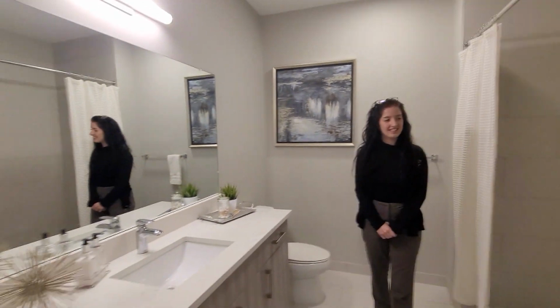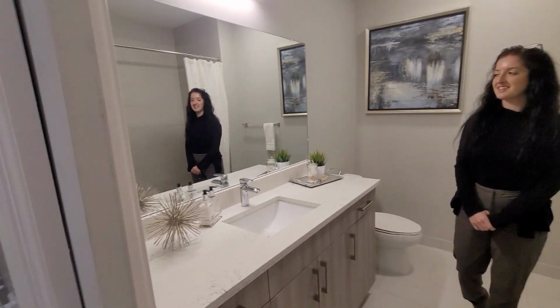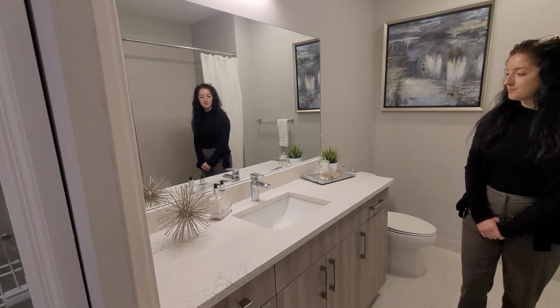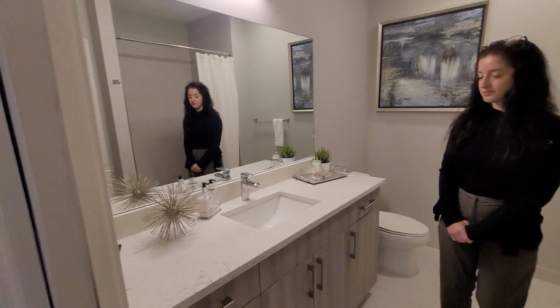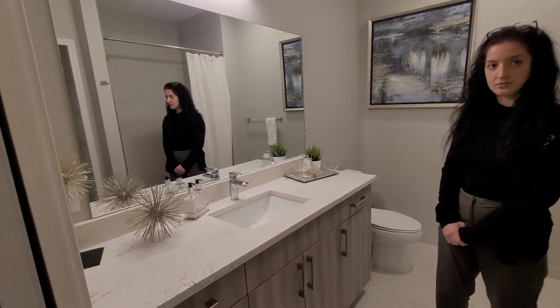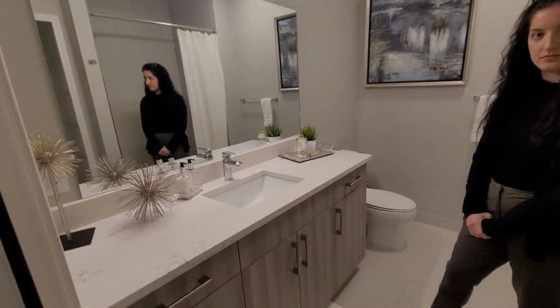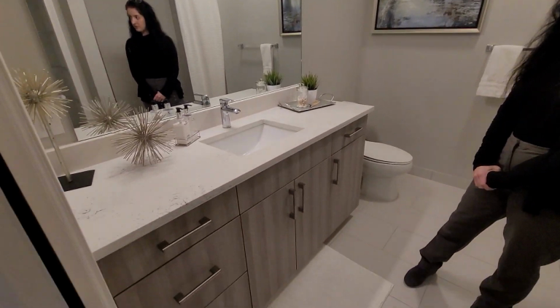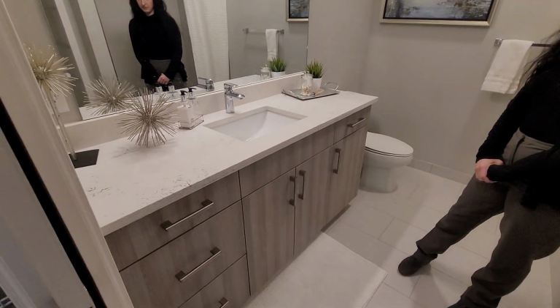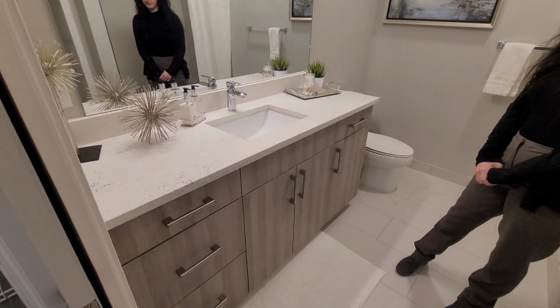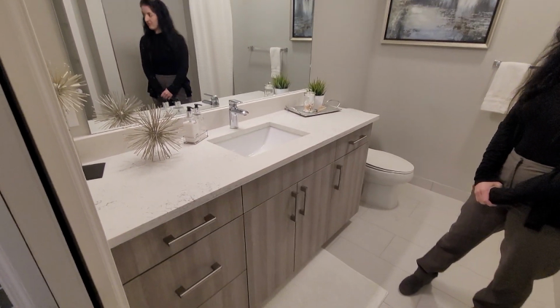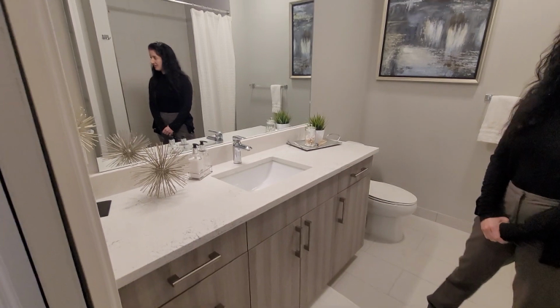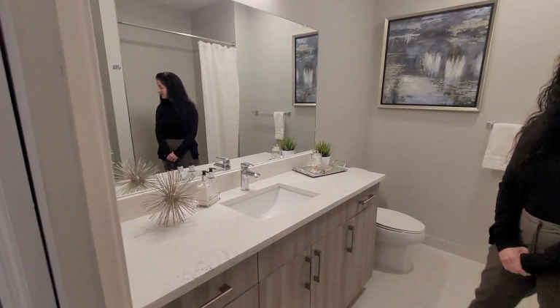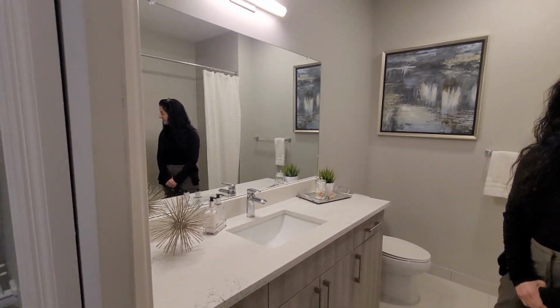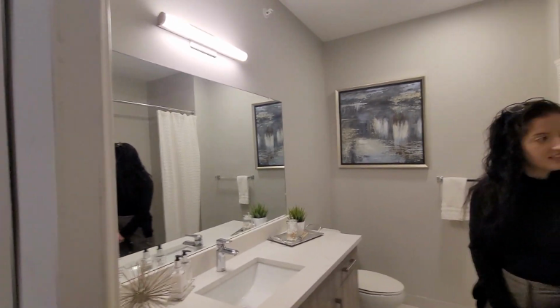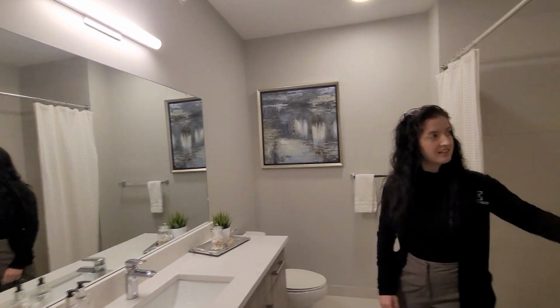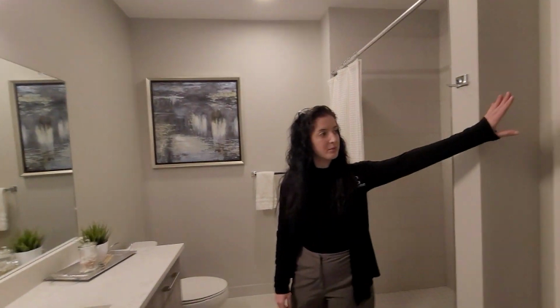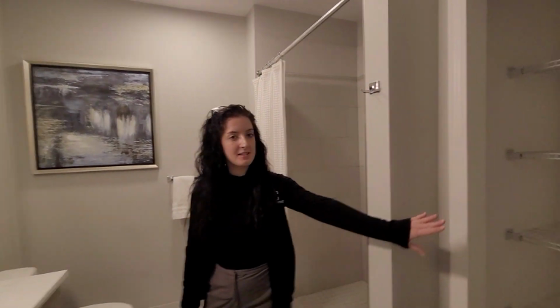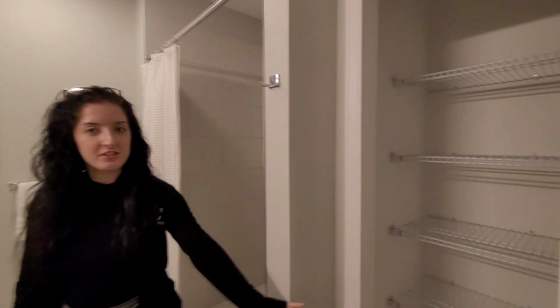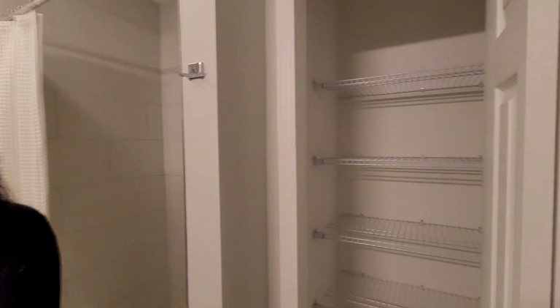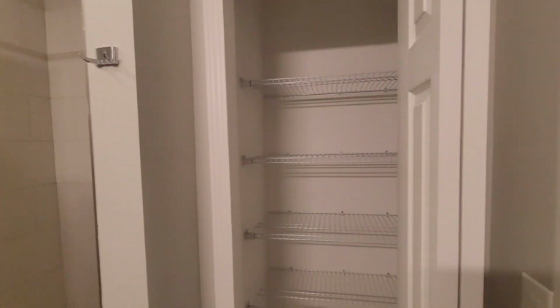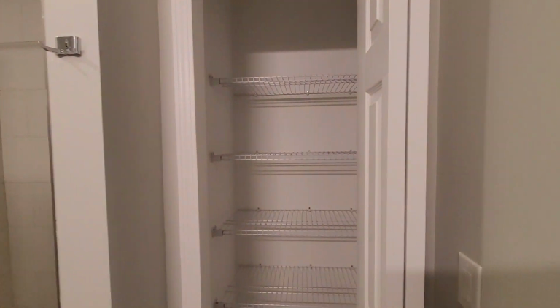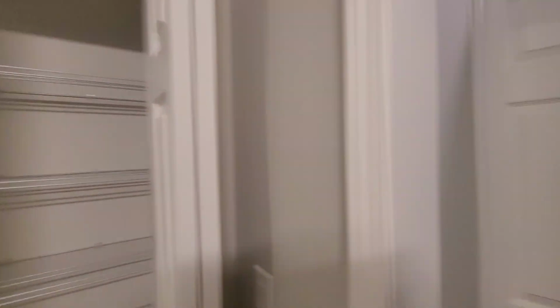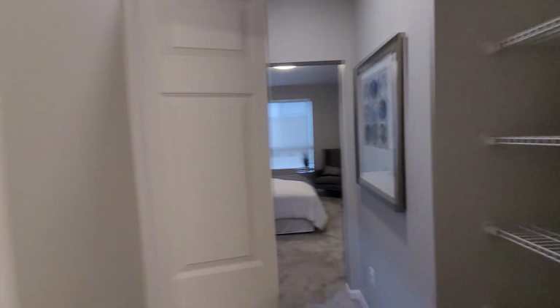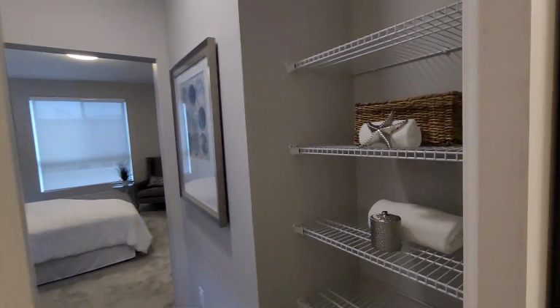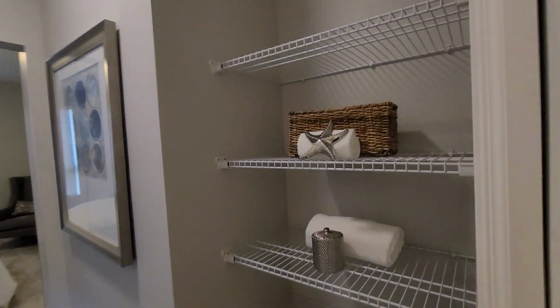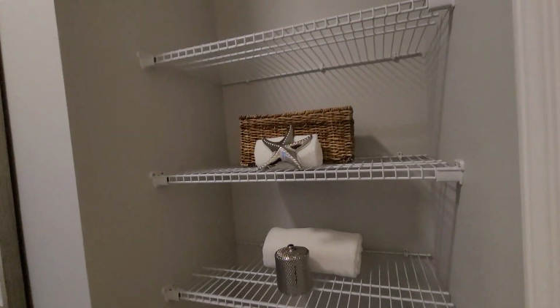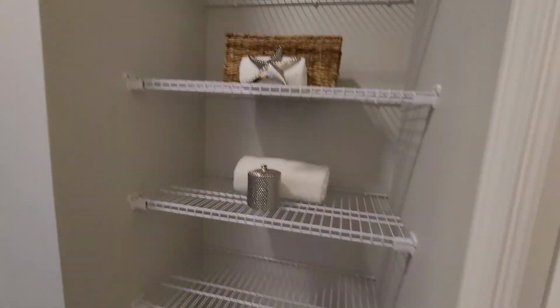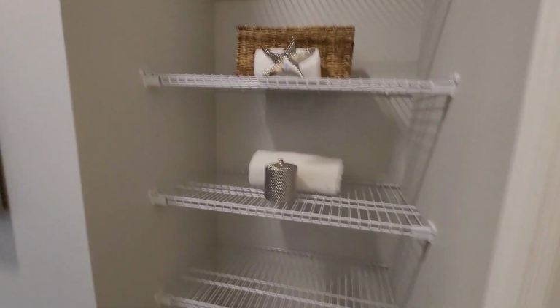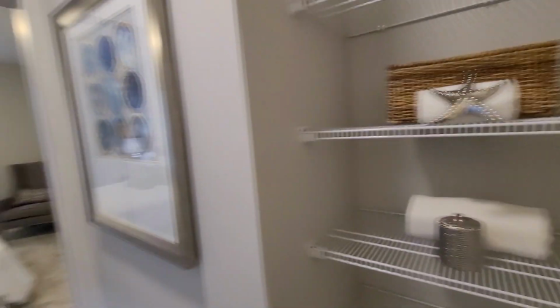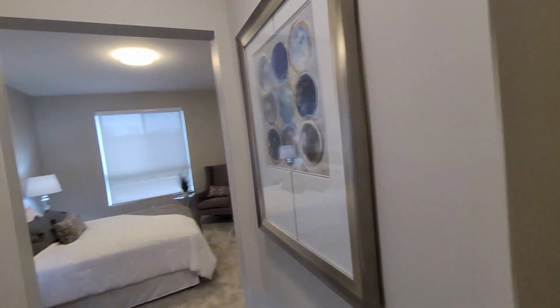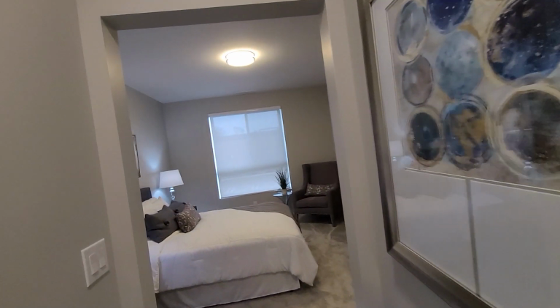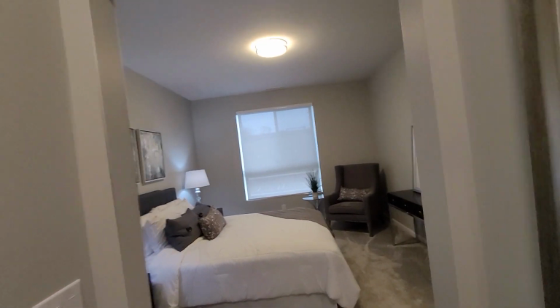You have double vanities. Love the cabinet and porch countertop. Plenty of space for your linen closet. And I saw another linen closet right here too. It is absolutely beautiful.